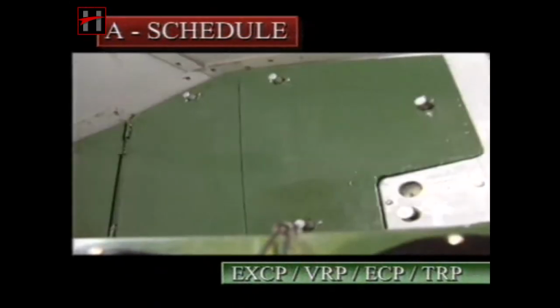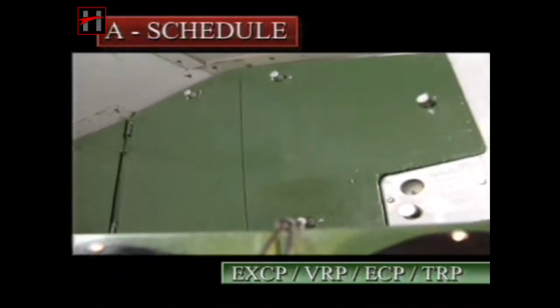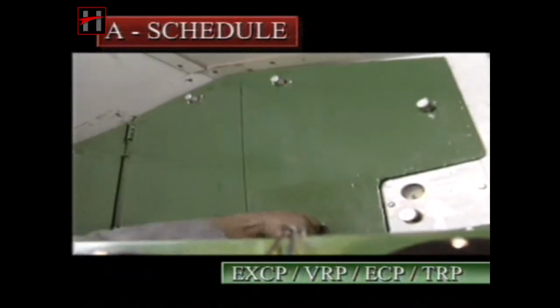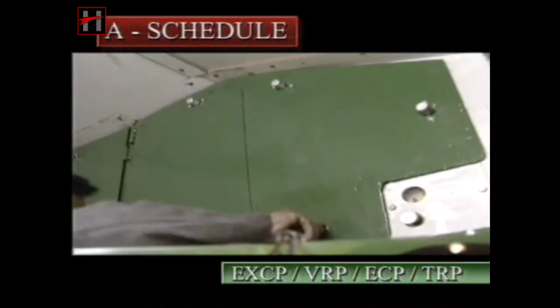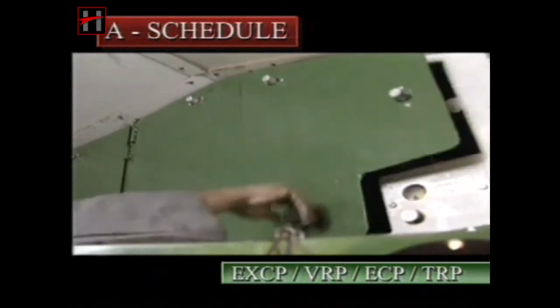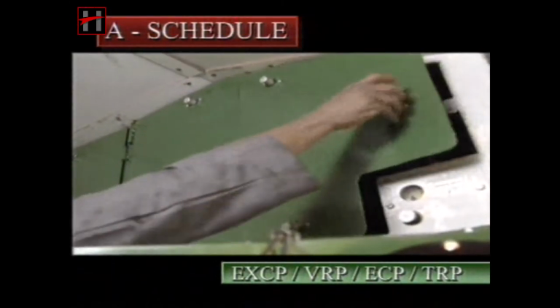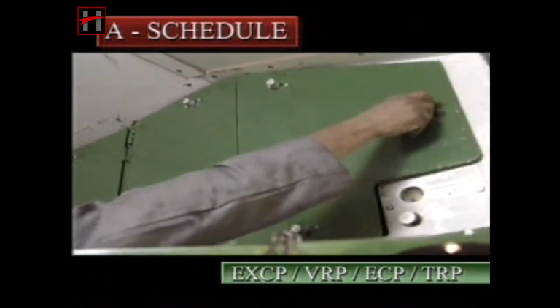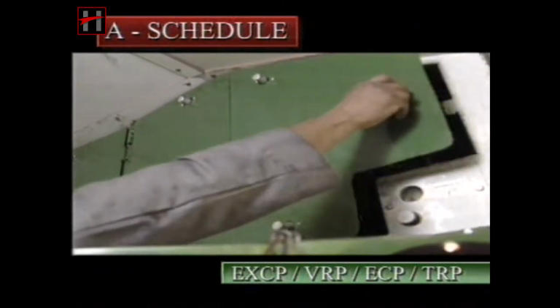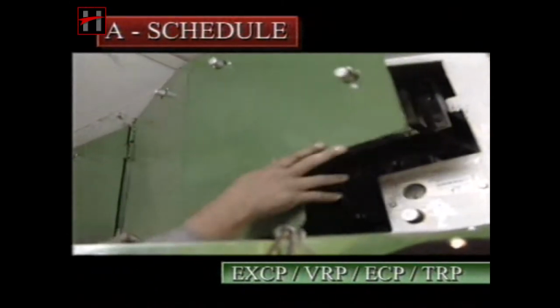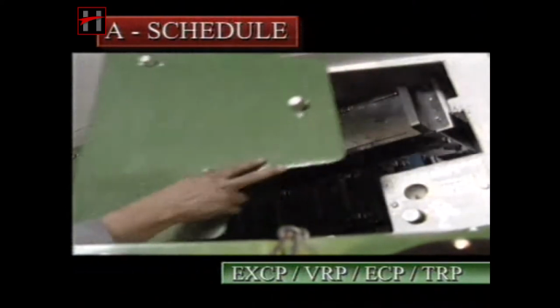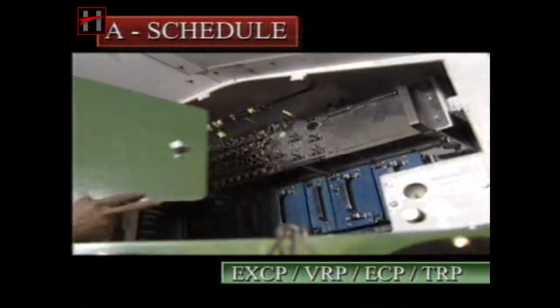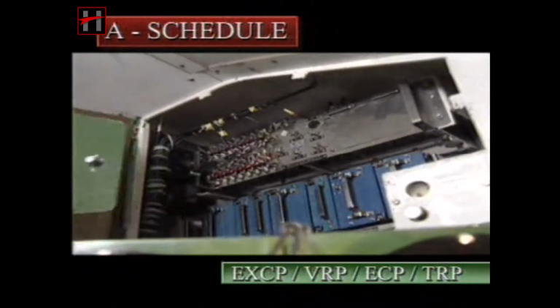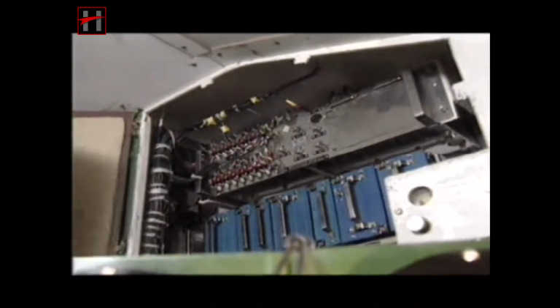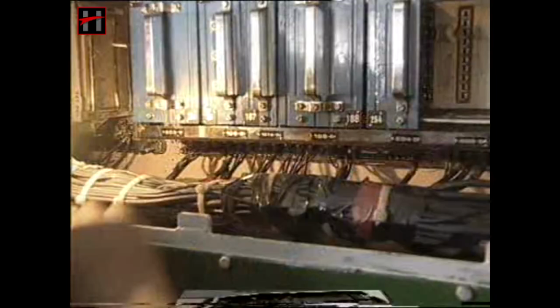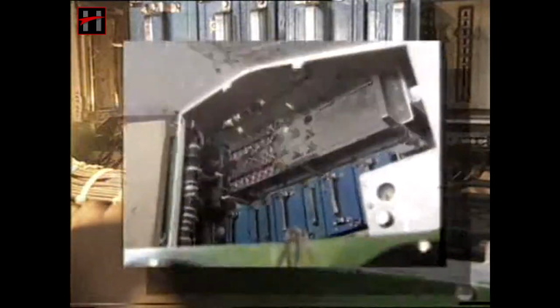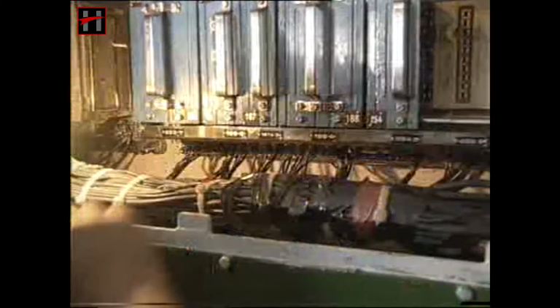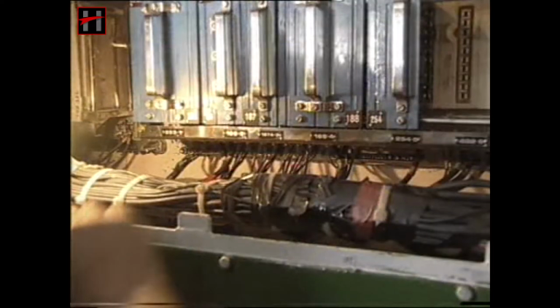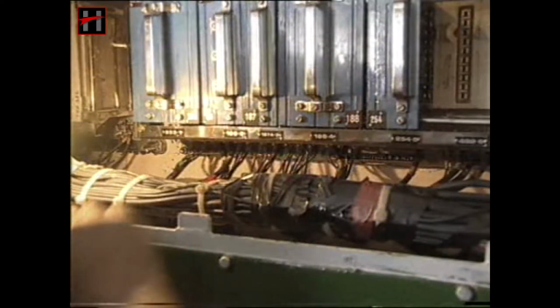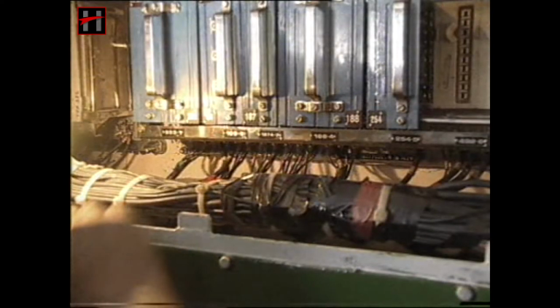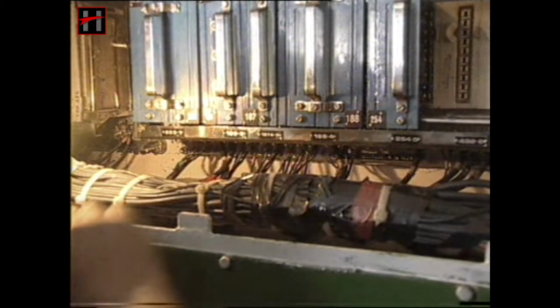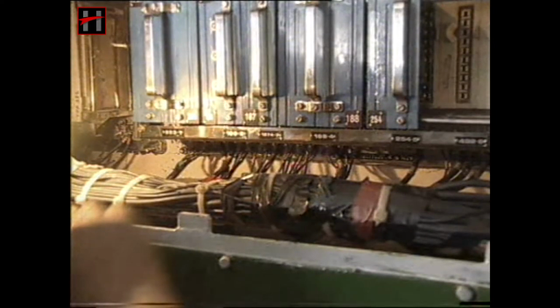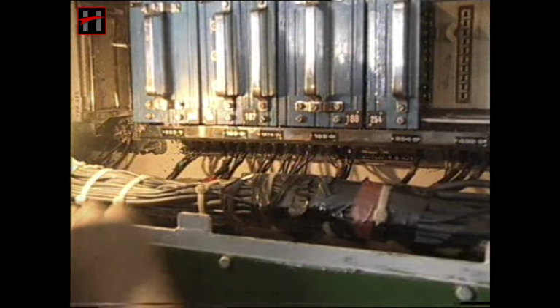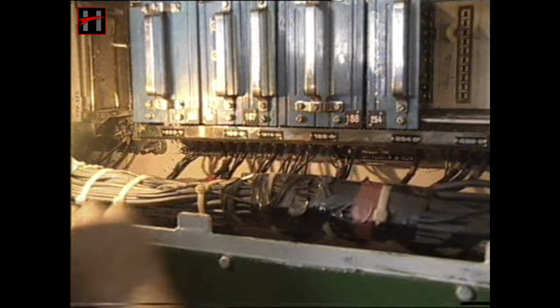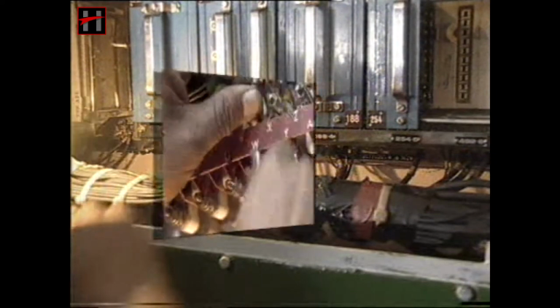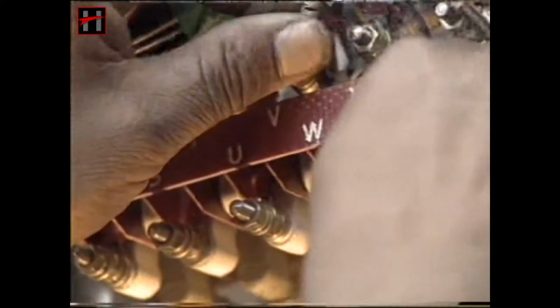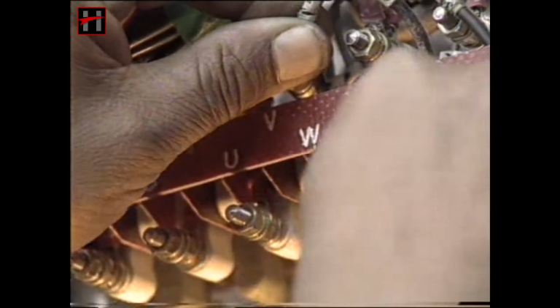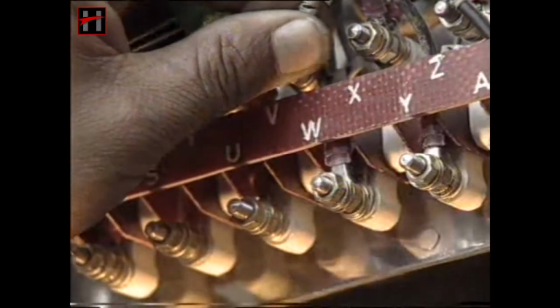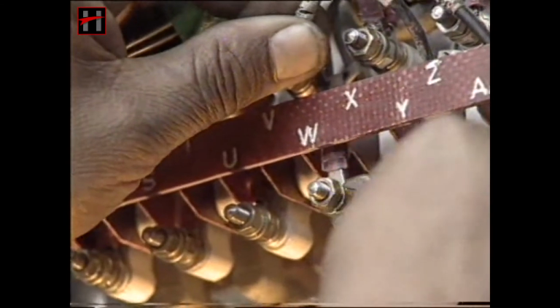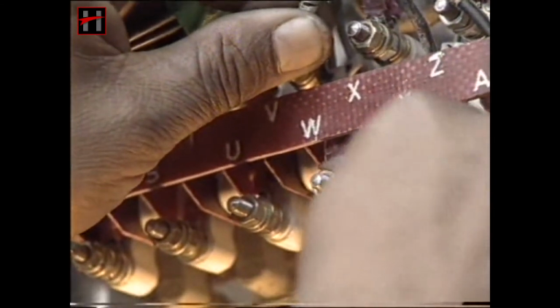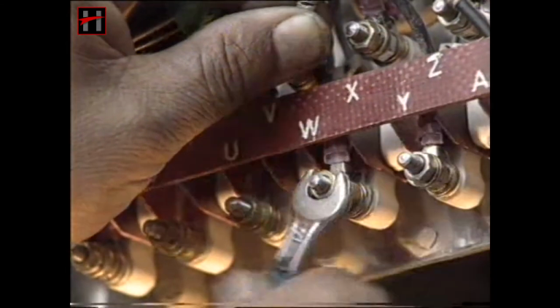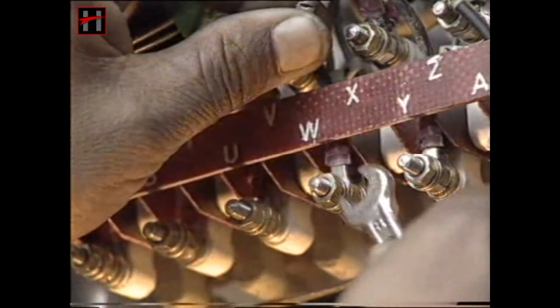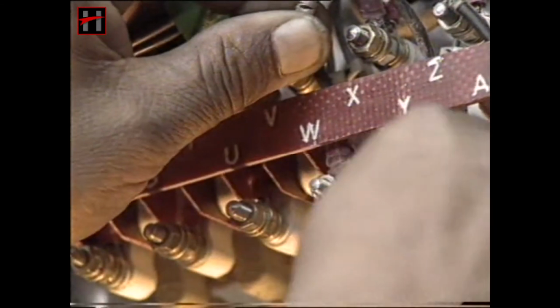In the A schedule, visually check the terminal connections of all the components and terminal boards of the panel. All the terminal connections should be completely tightened.